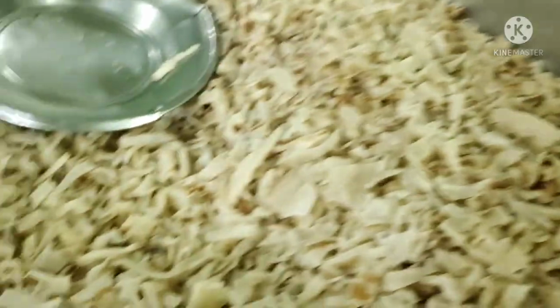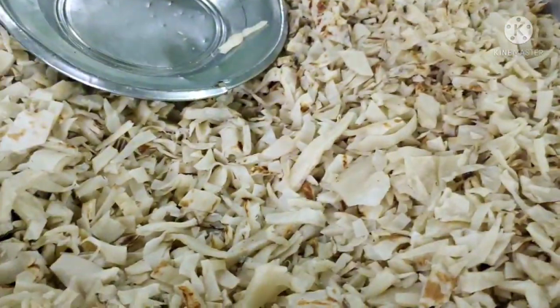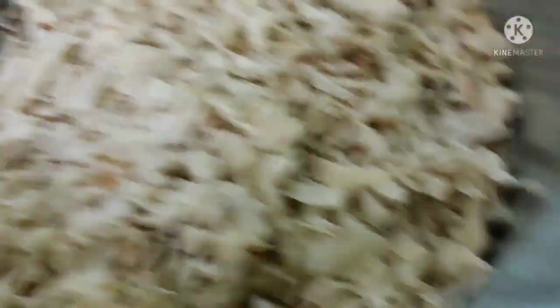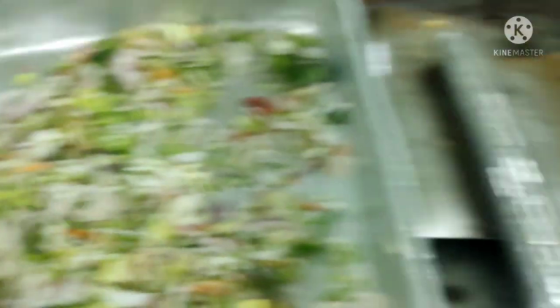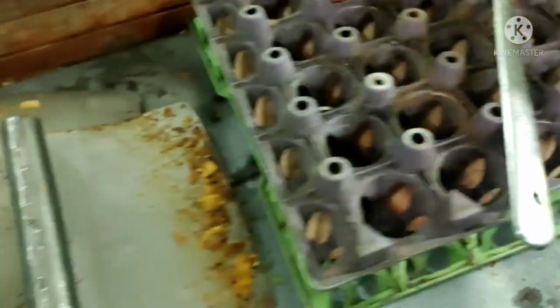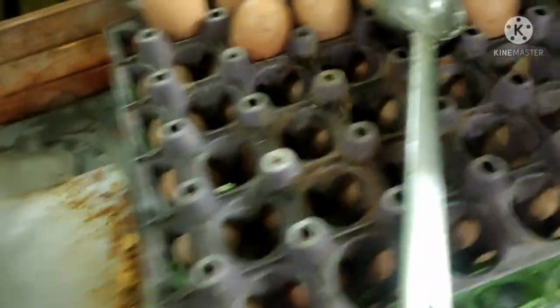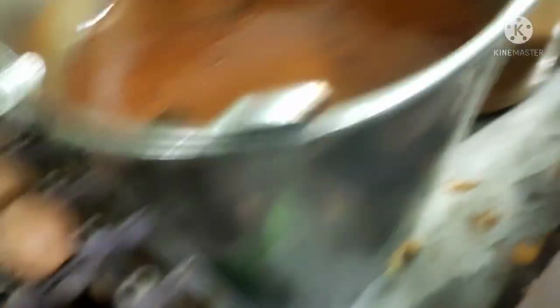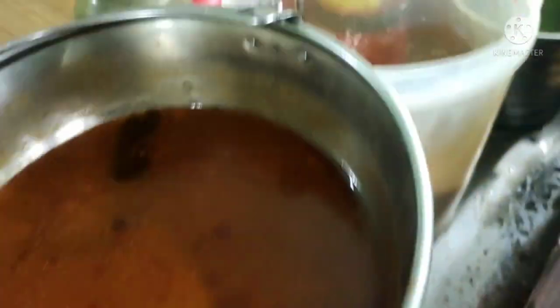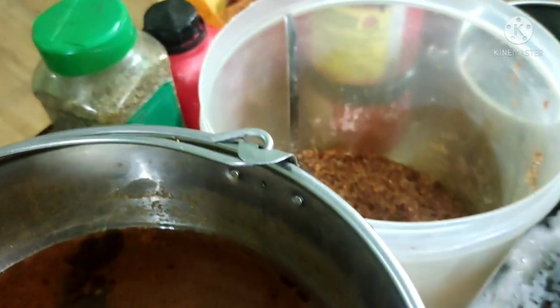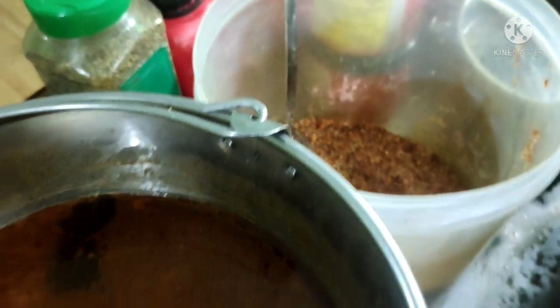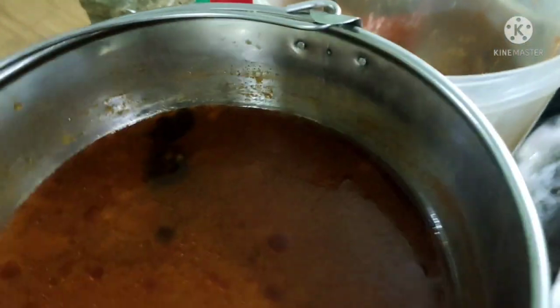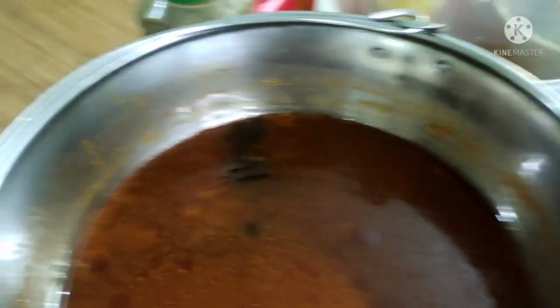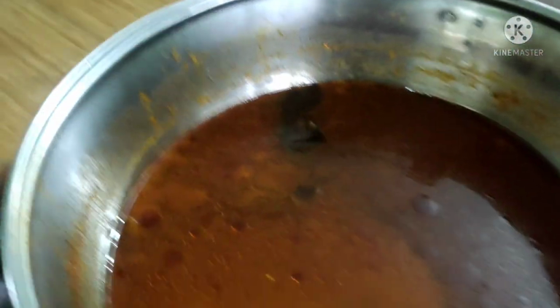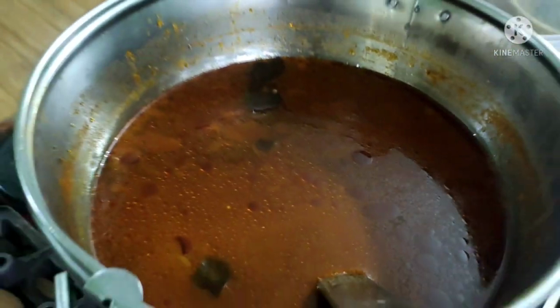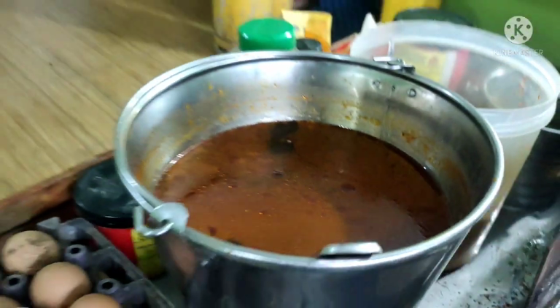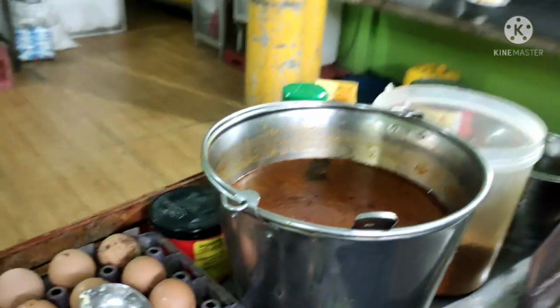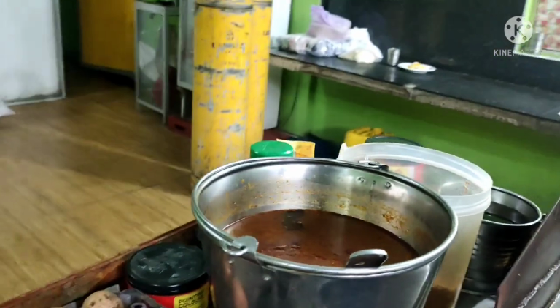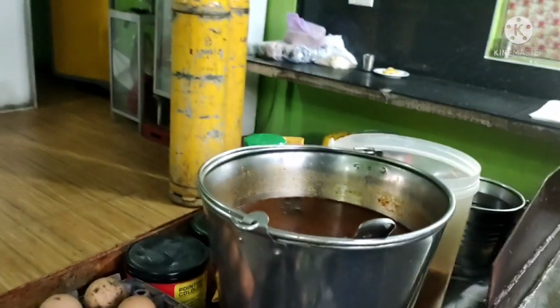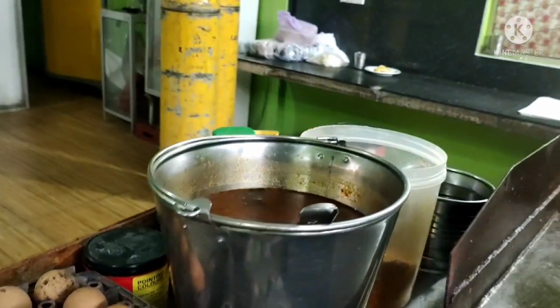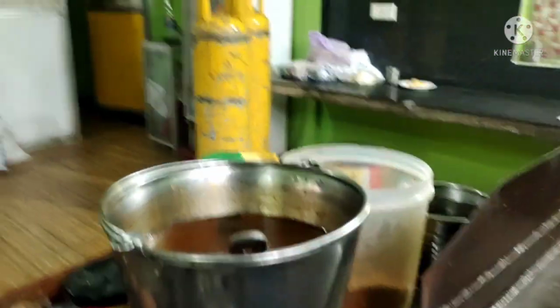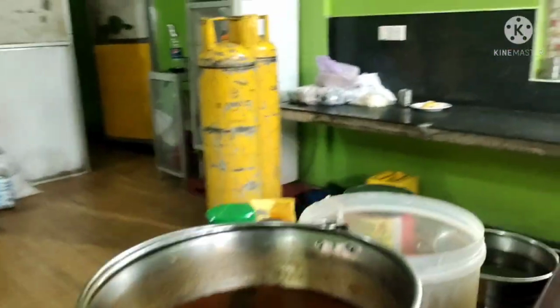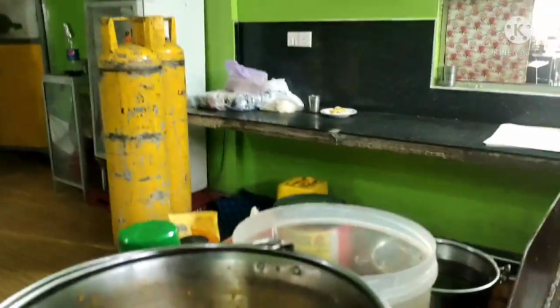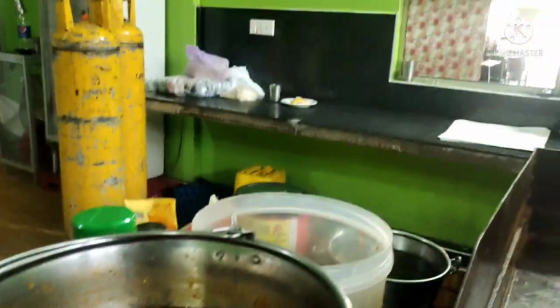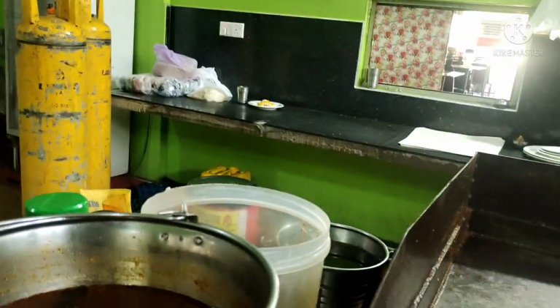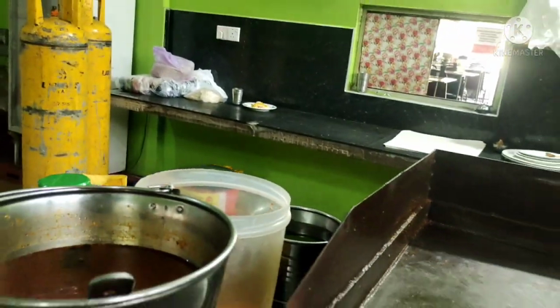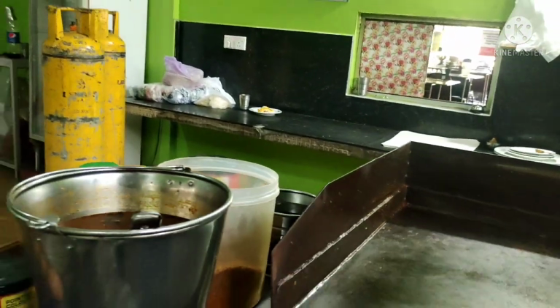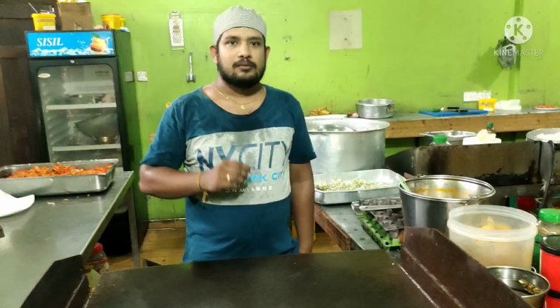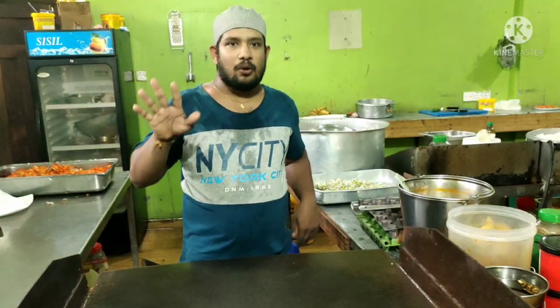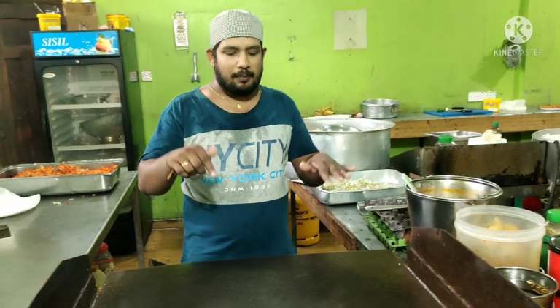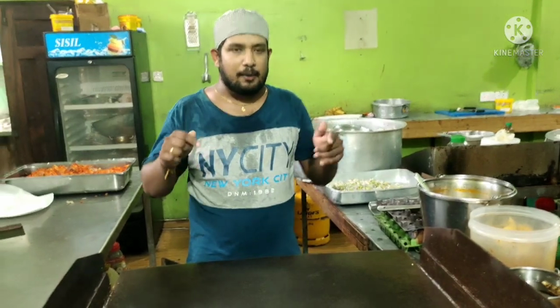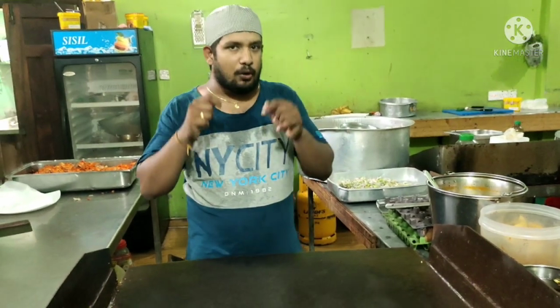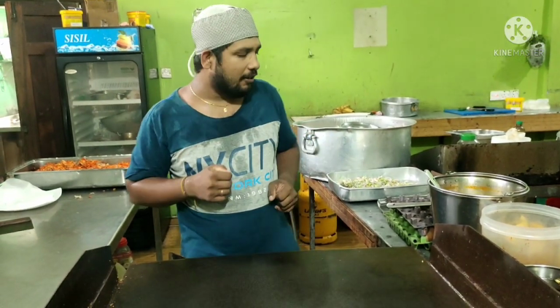Marakari, roti, masala and chicken. These are the ingredients. Let me show the ingredients.